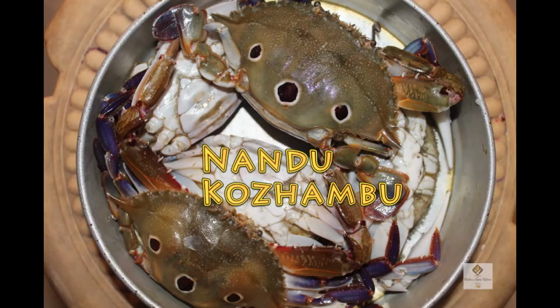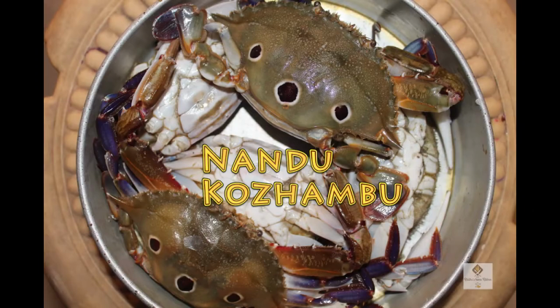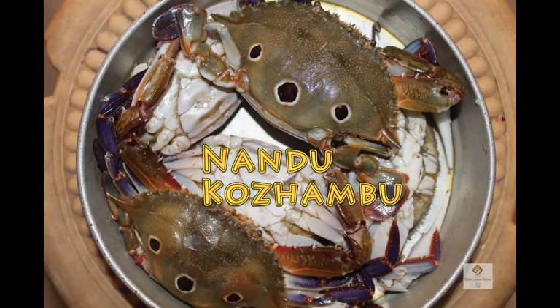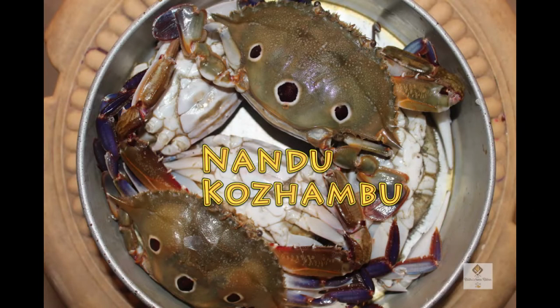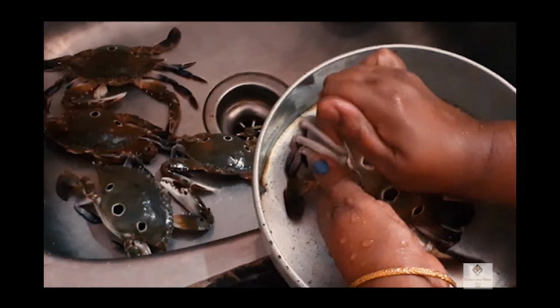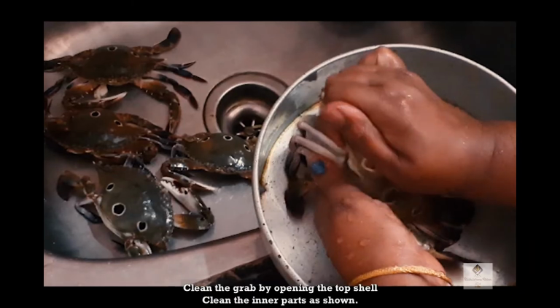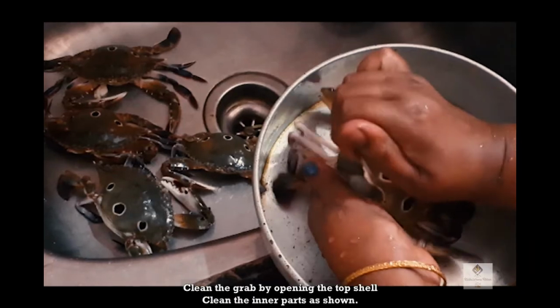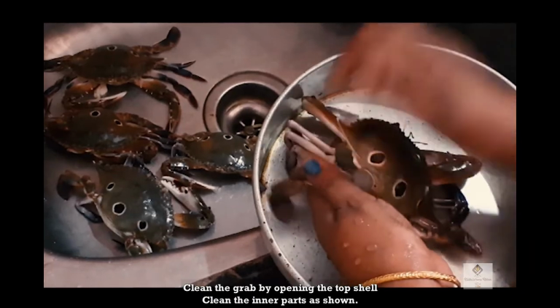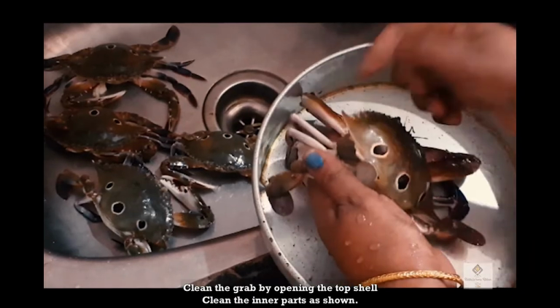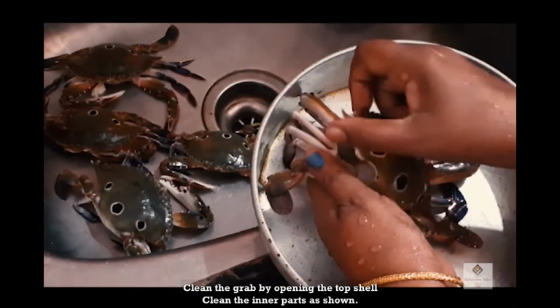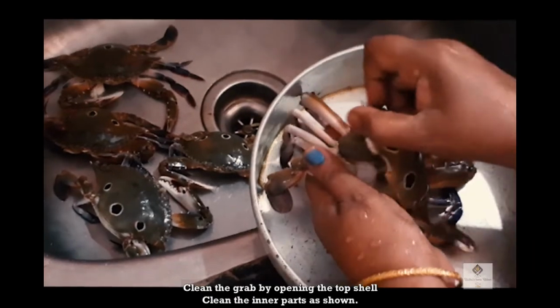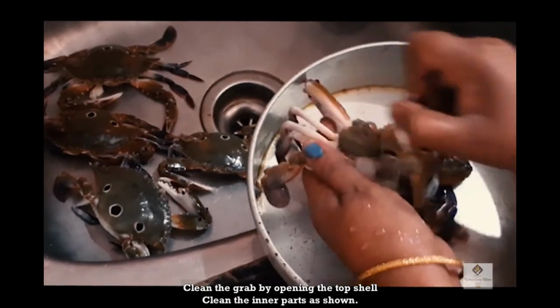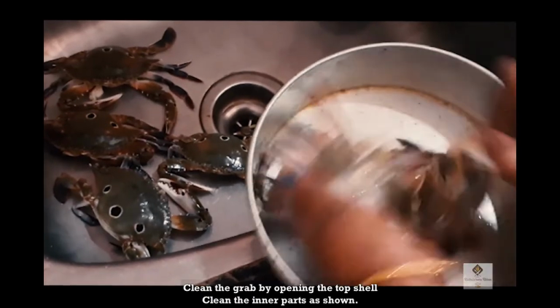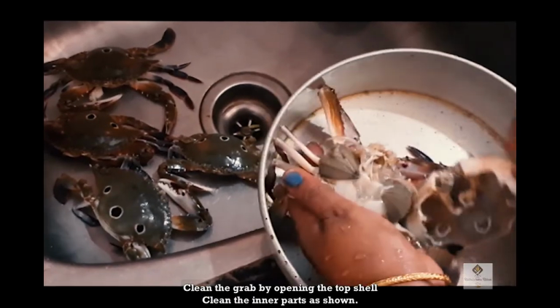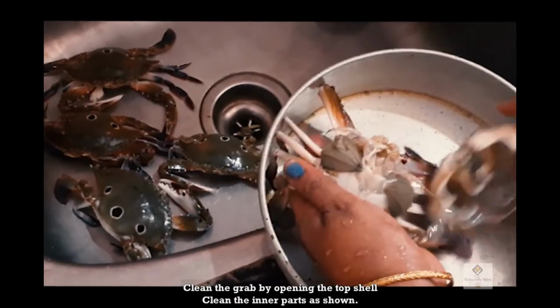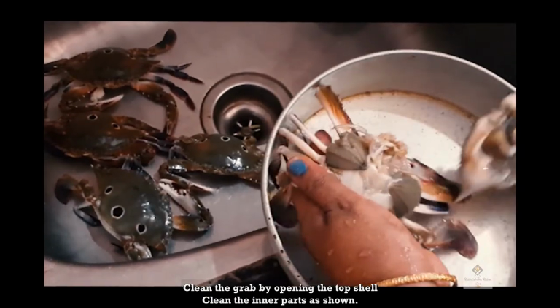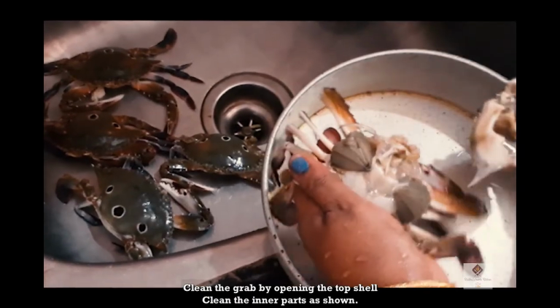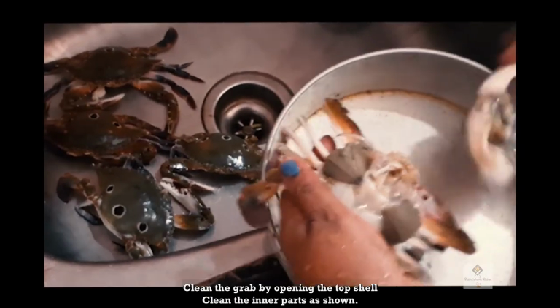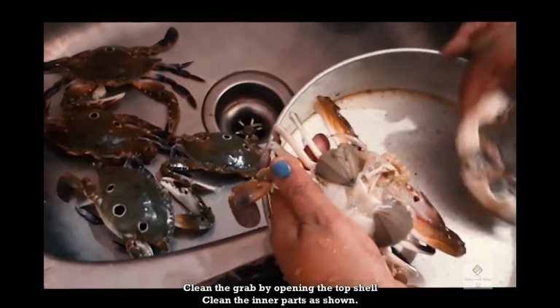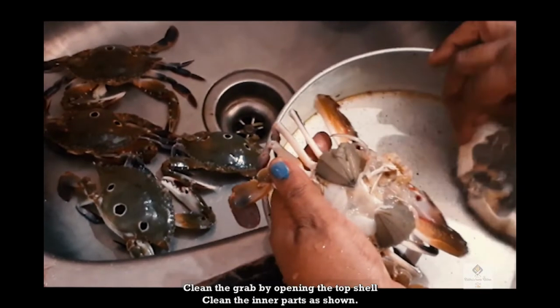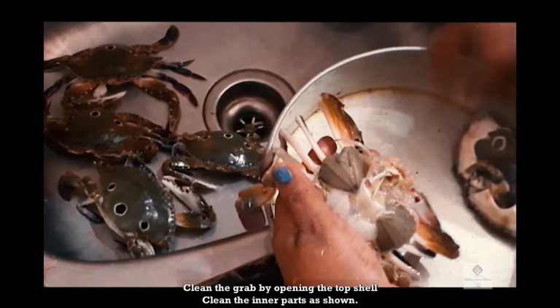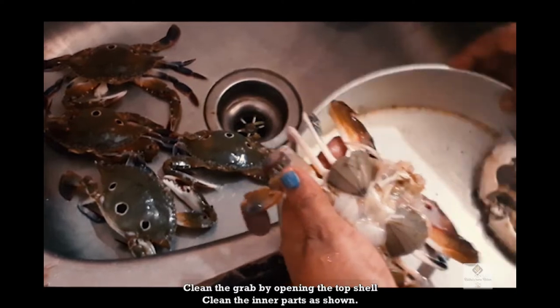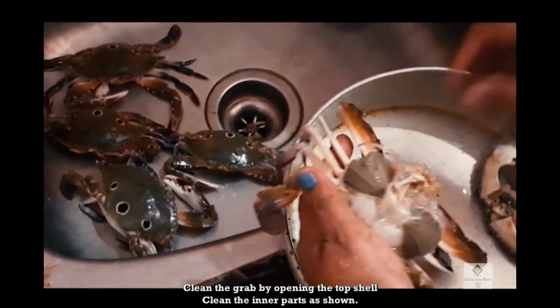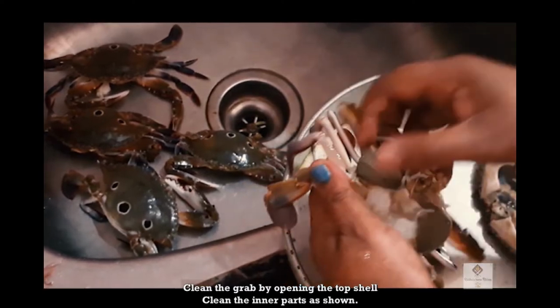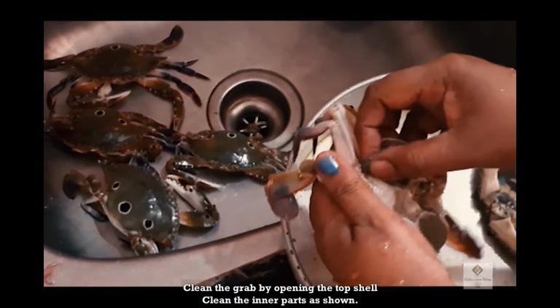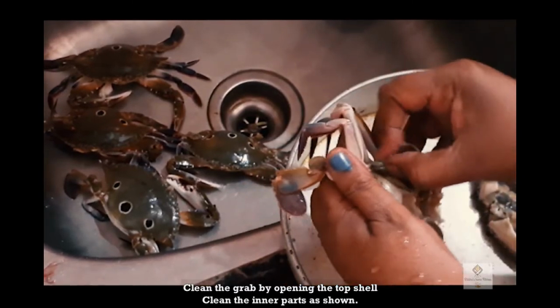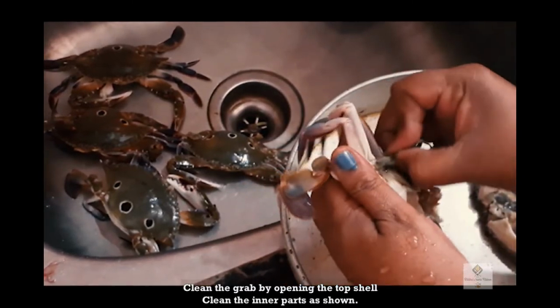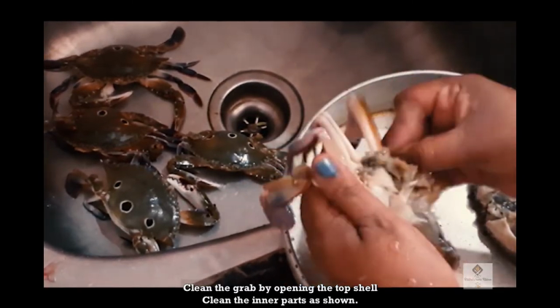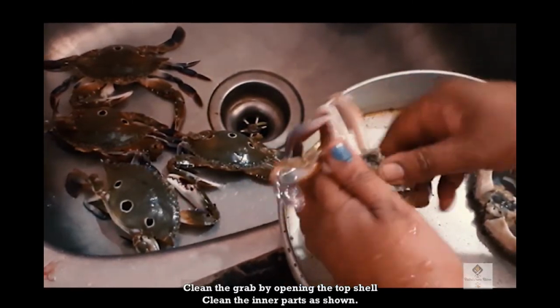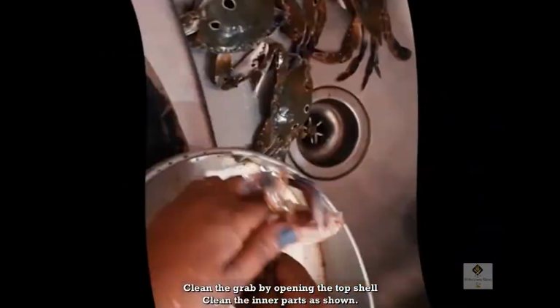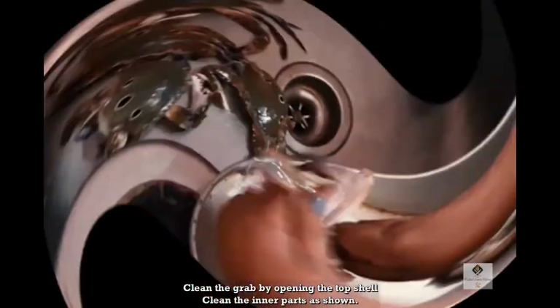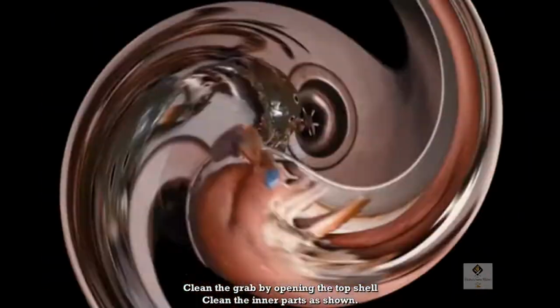Now we are going to talk about Nandu. I am going to clean Nandu. First, we have to clean the shell.